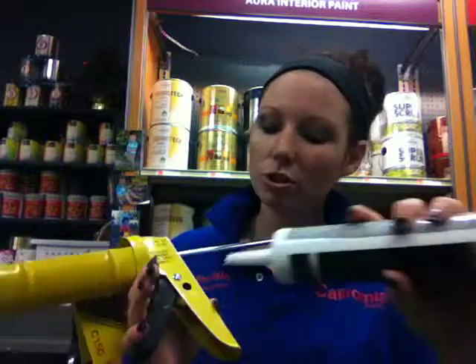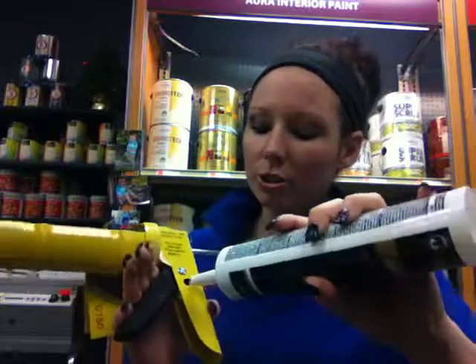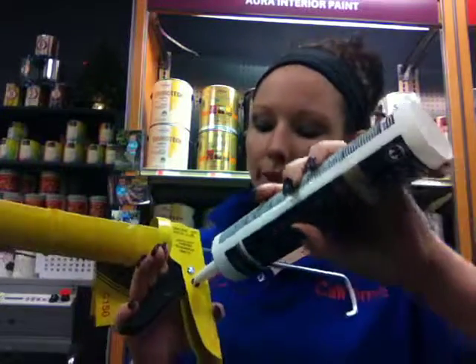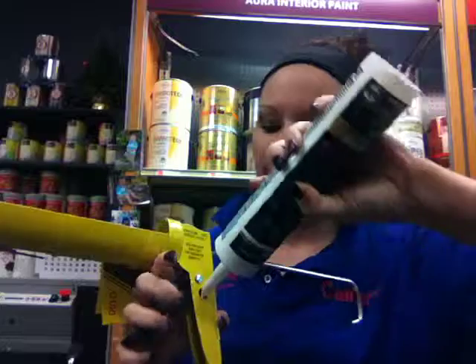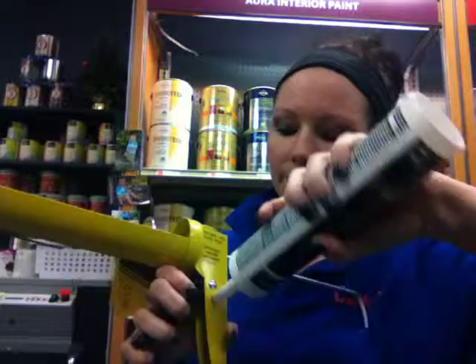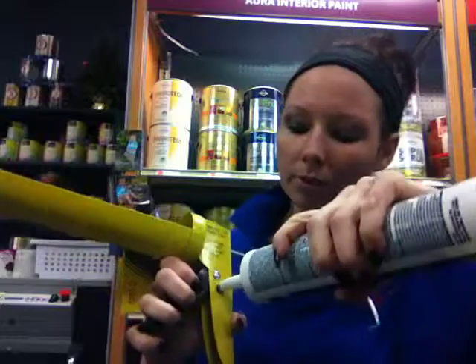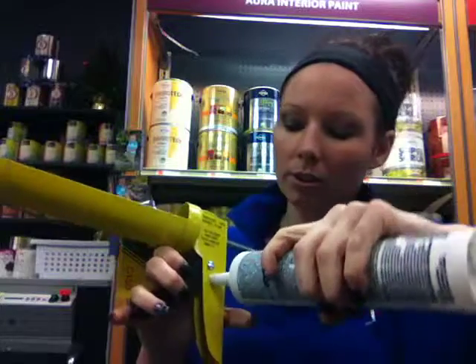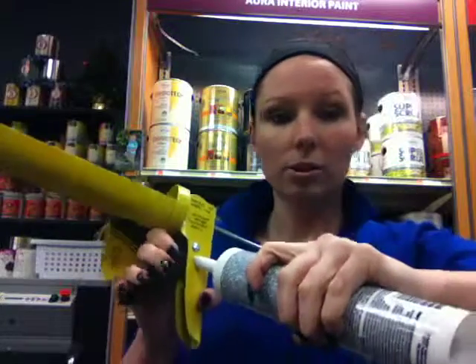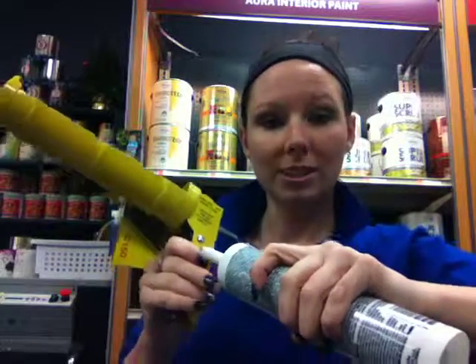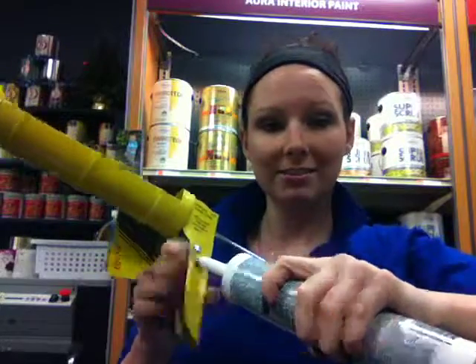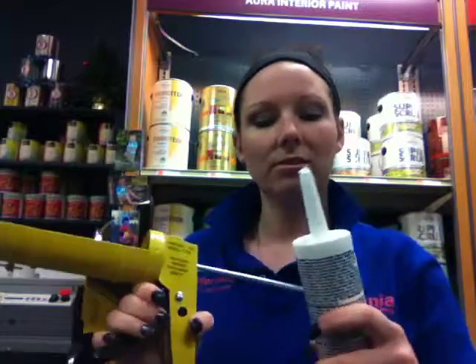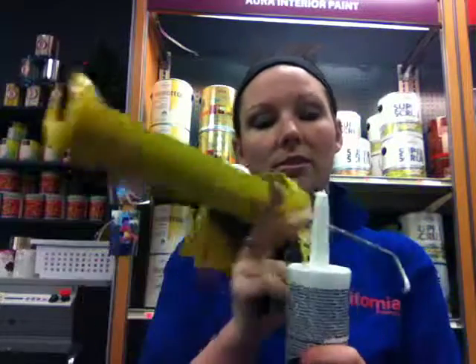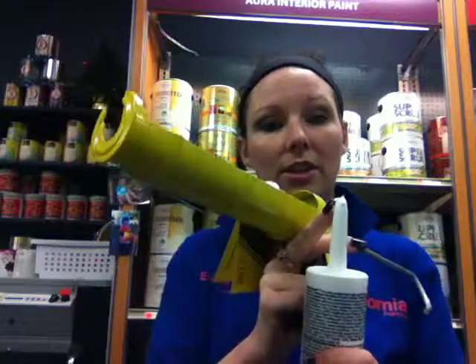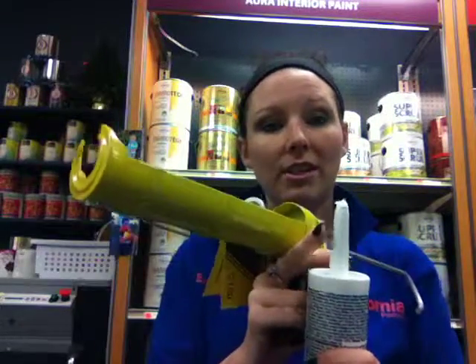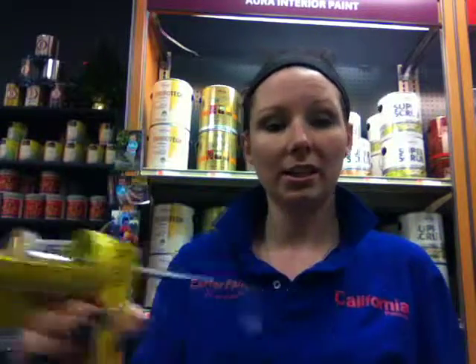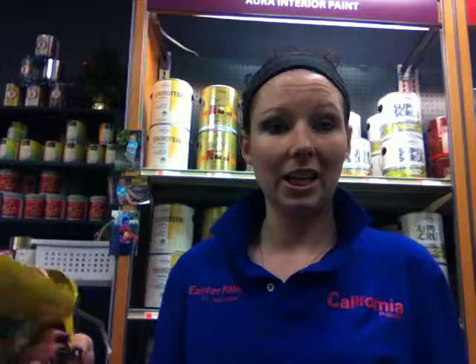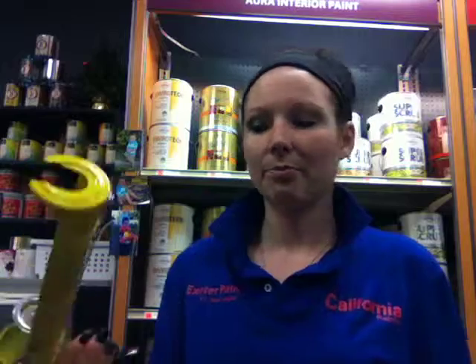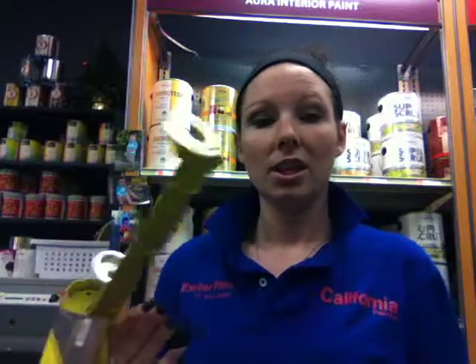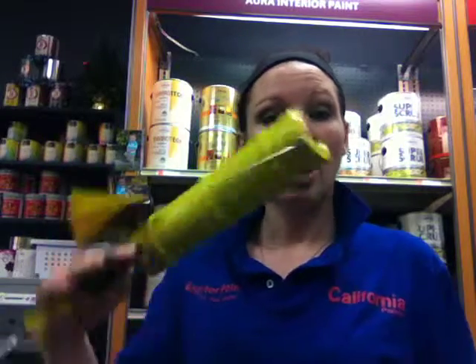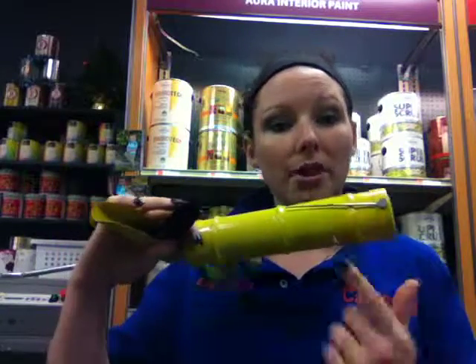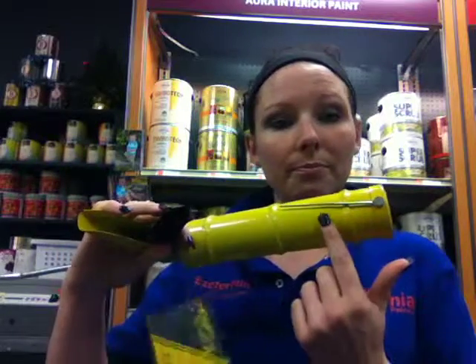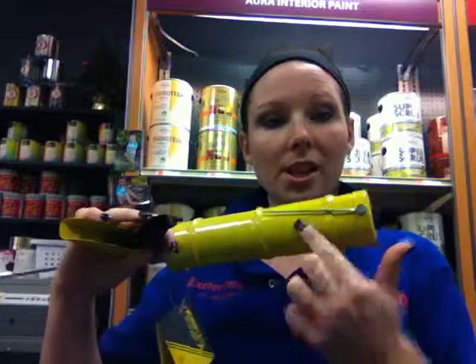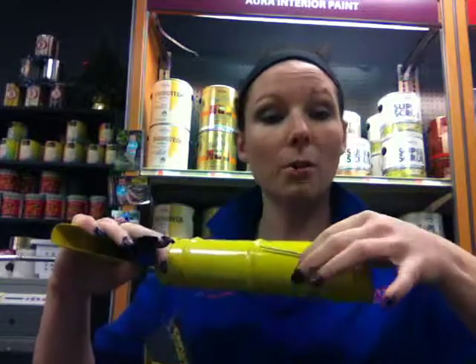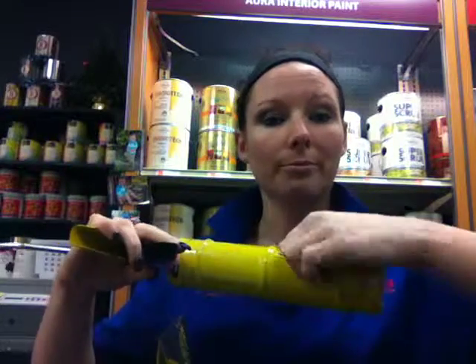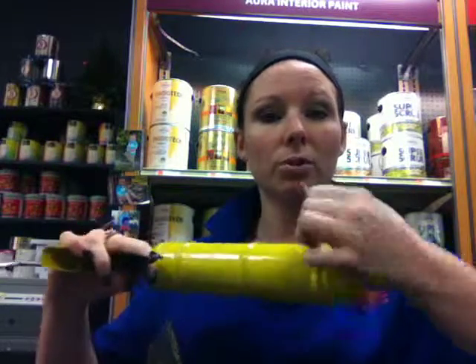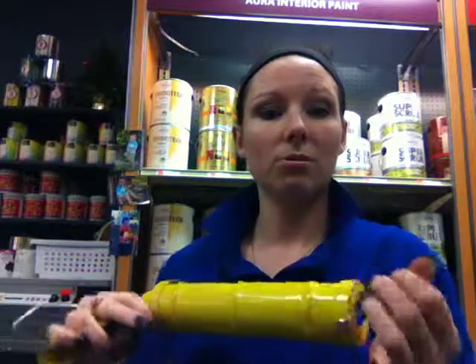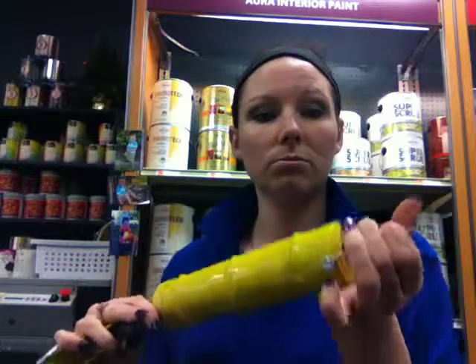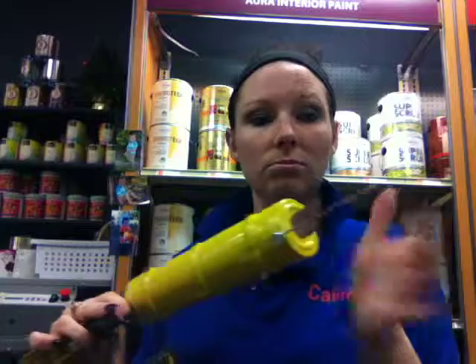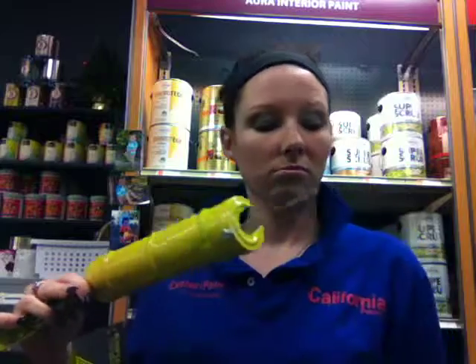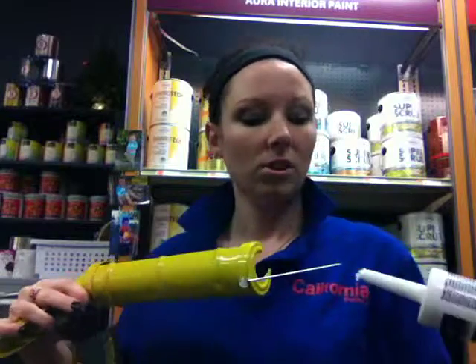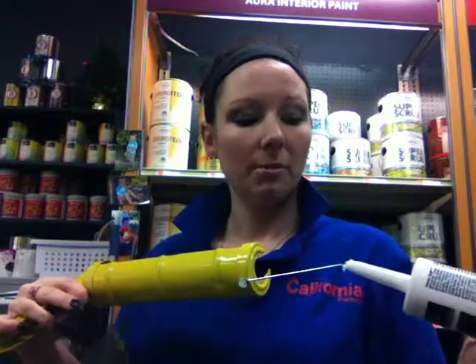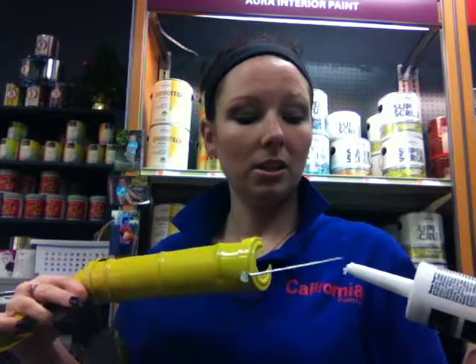So you just put your tube in, squeeze it, and now you have a nice, clean cut. On the bottom there's a poker. Swirl it out and jab it in.